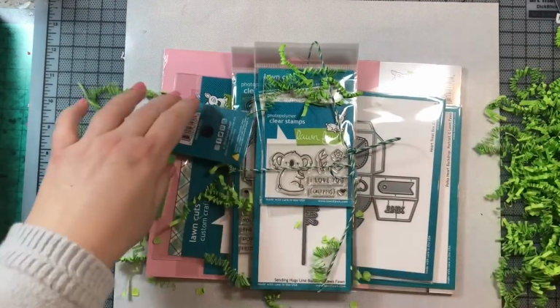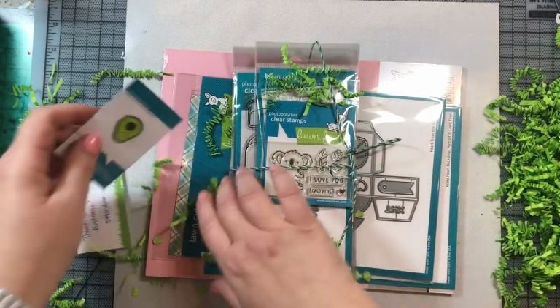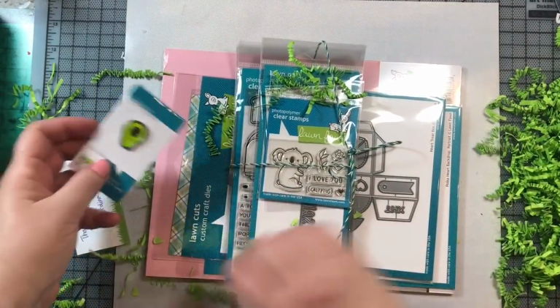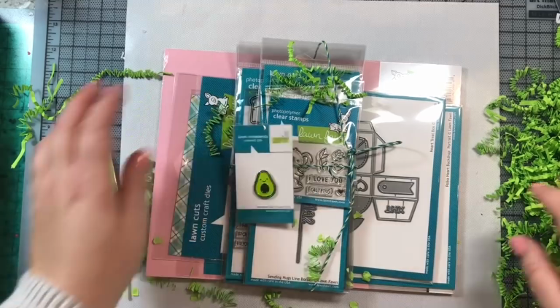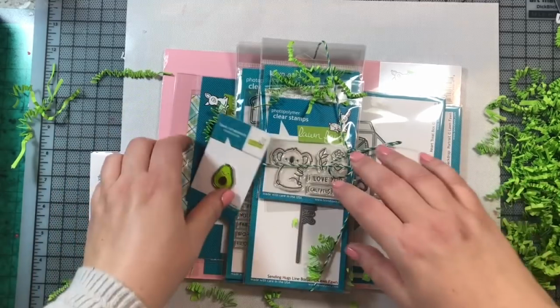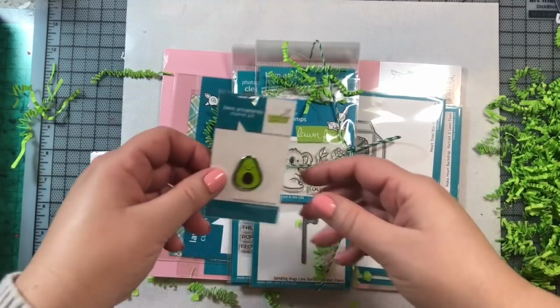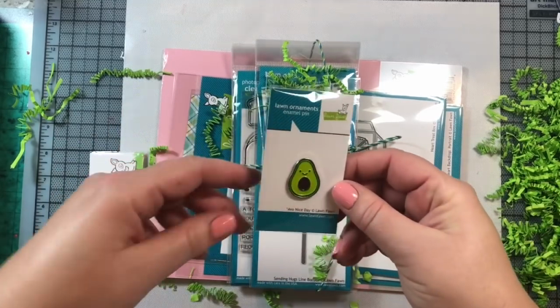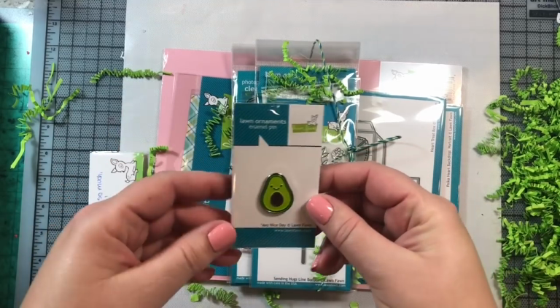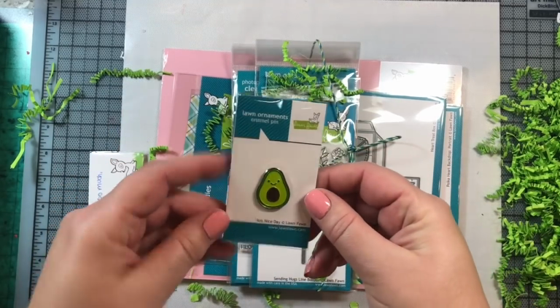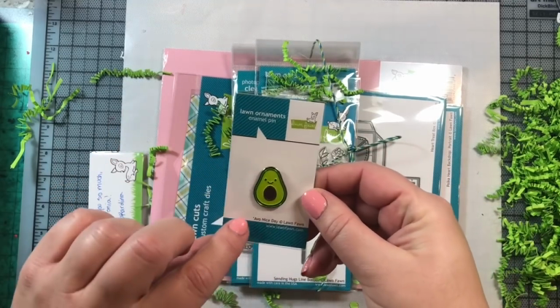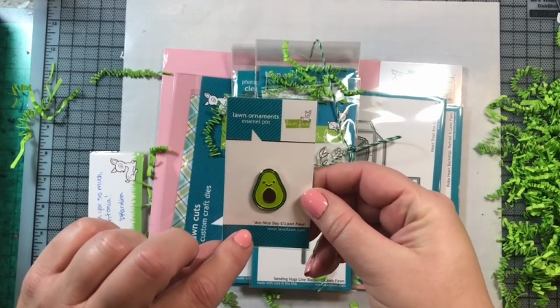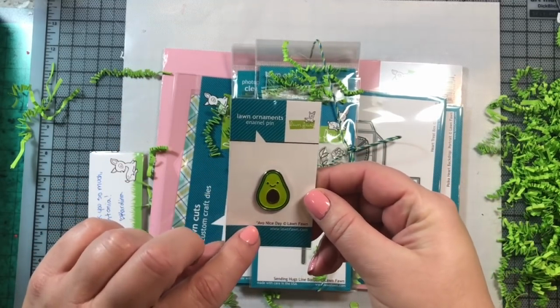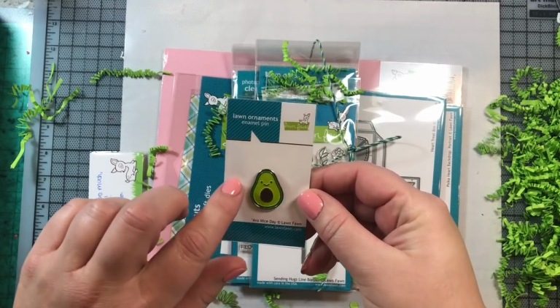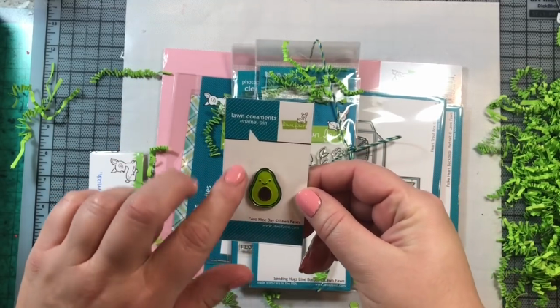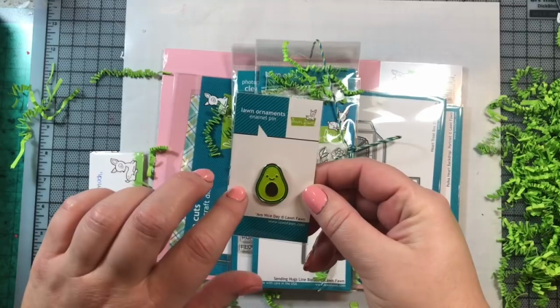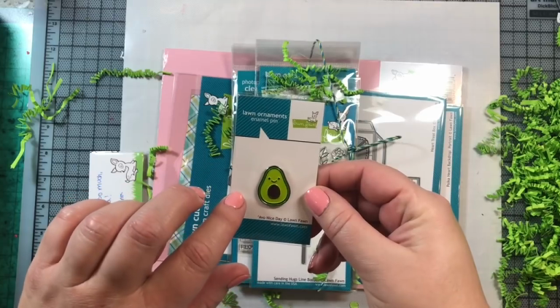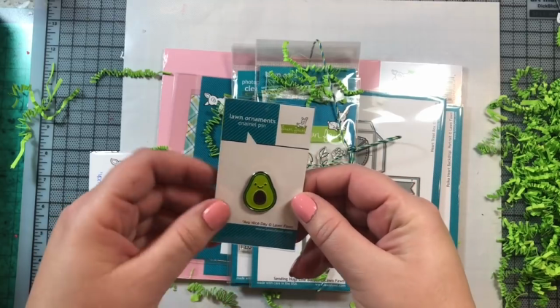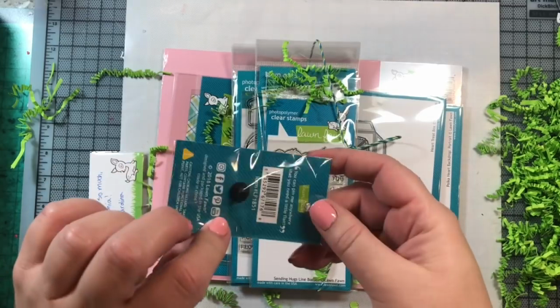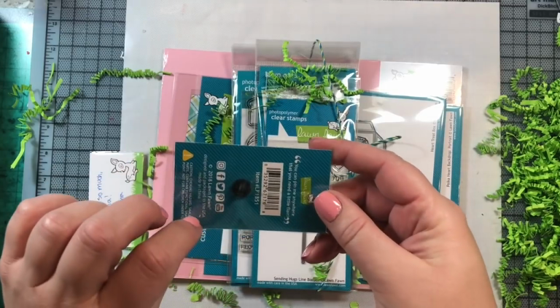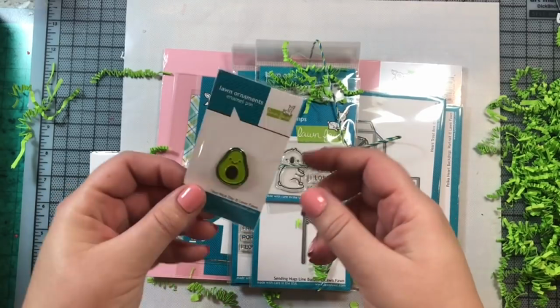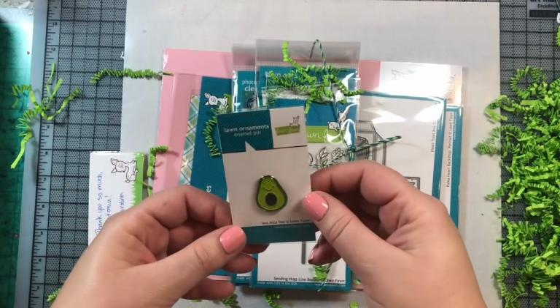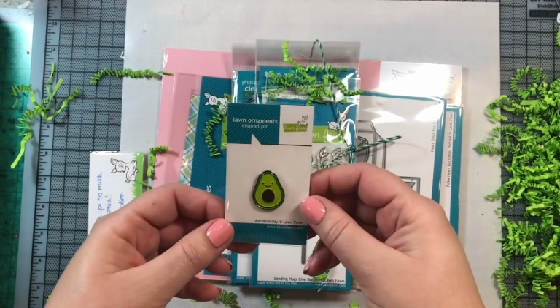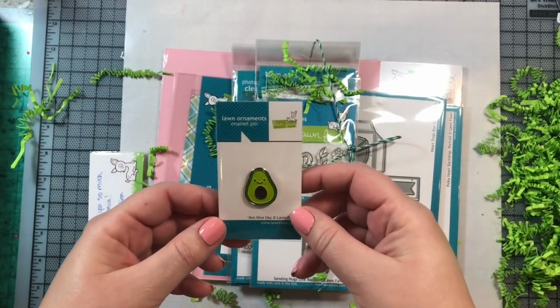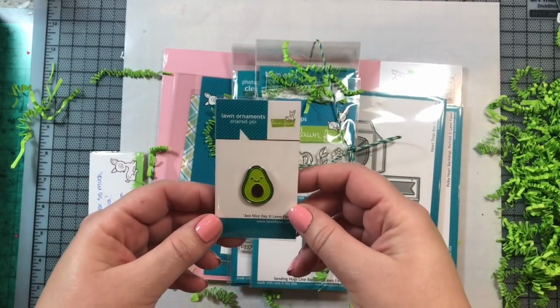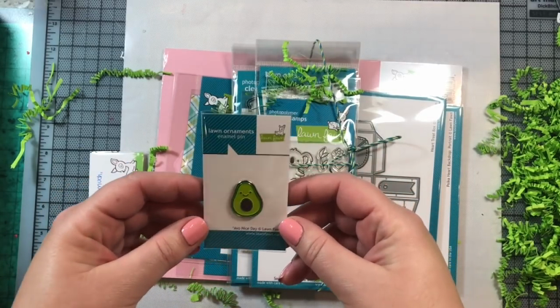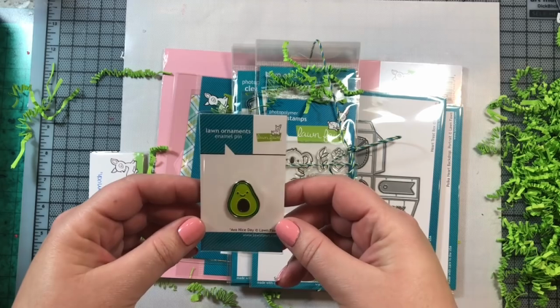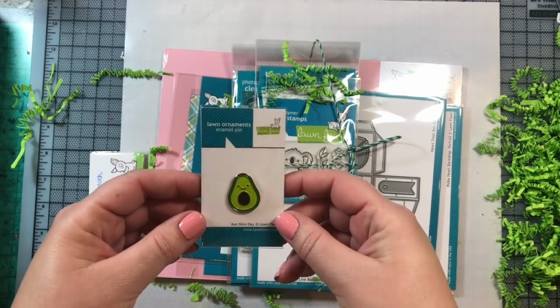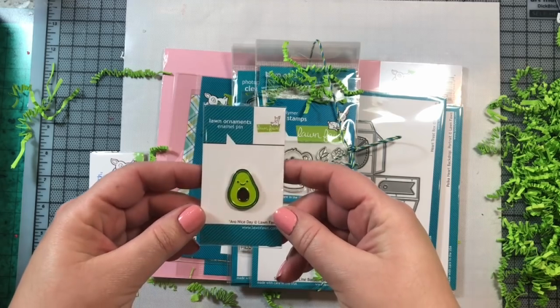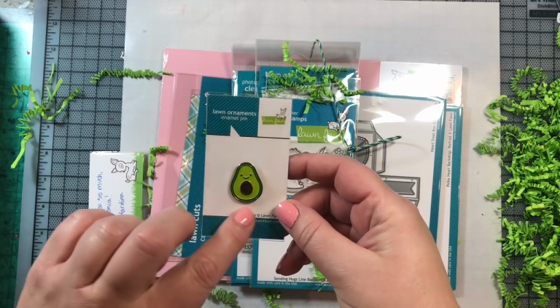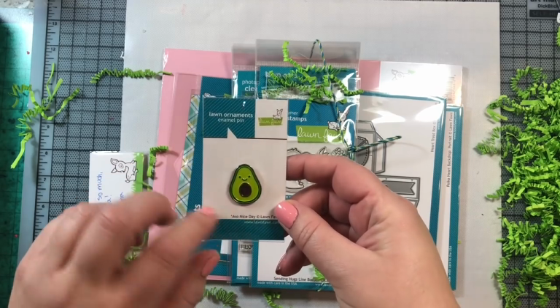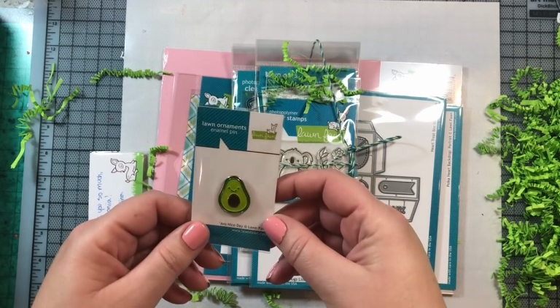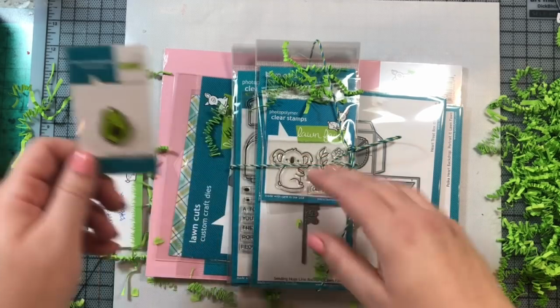First is this cute little avocado pin that comes as a free gift if you purchase more than $60, I think it was. He's just so, so cute. Adorable.